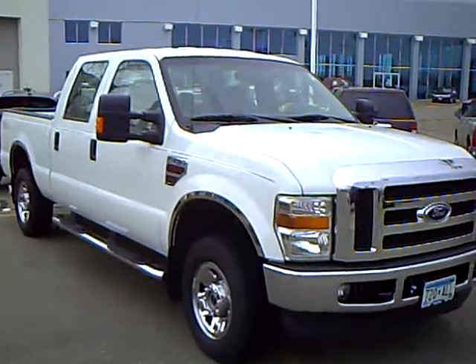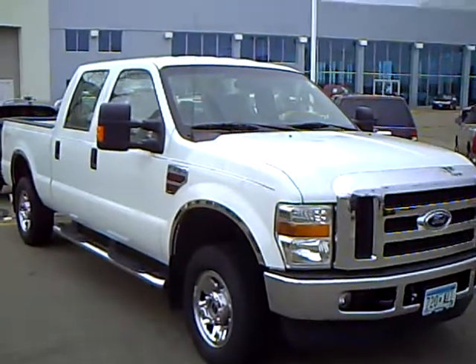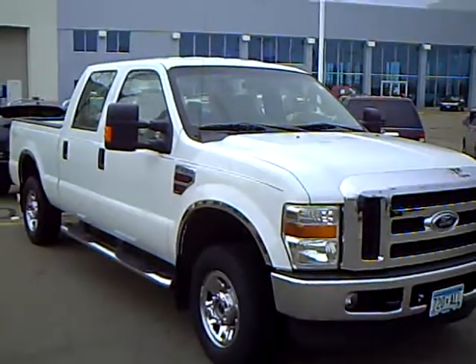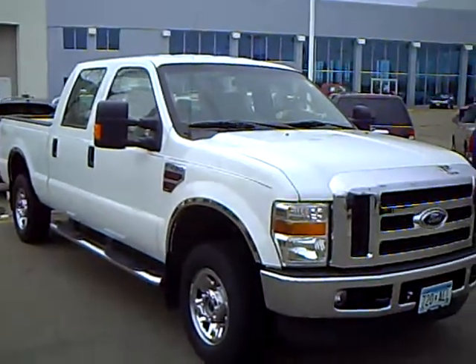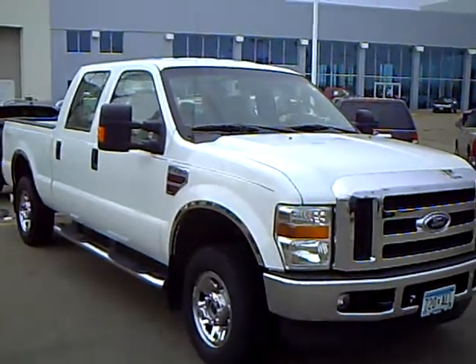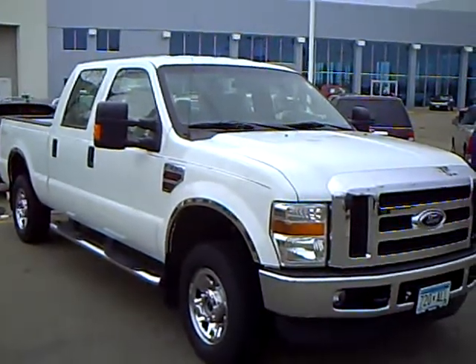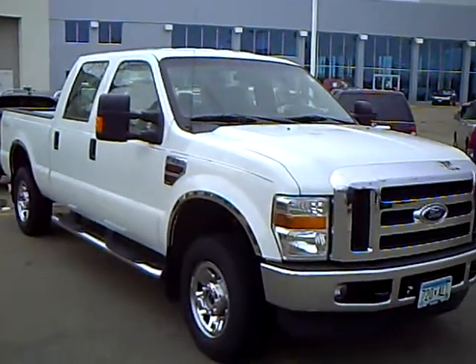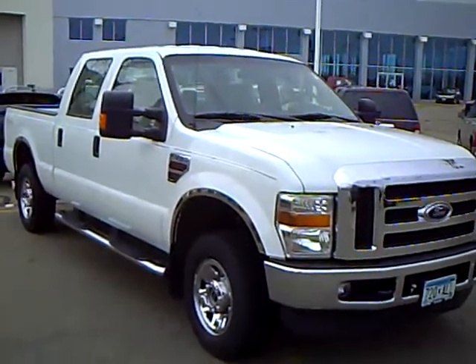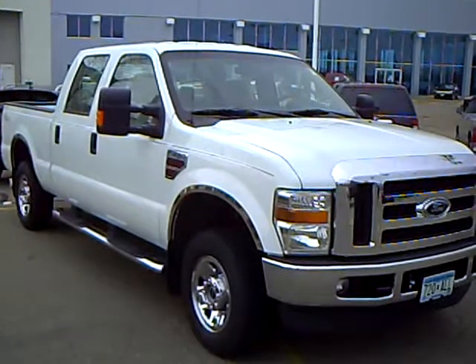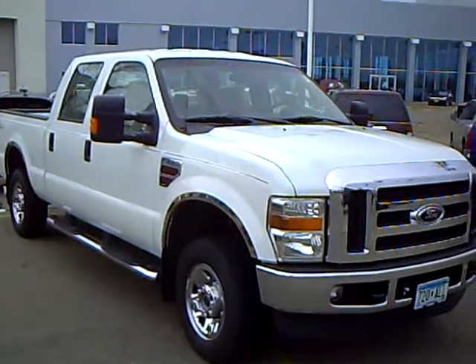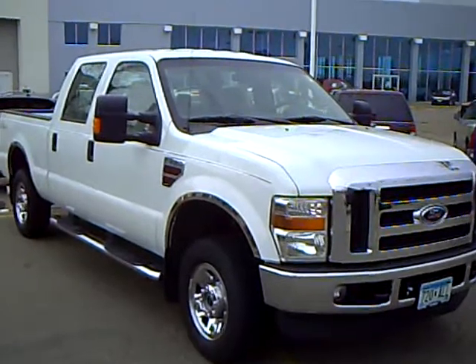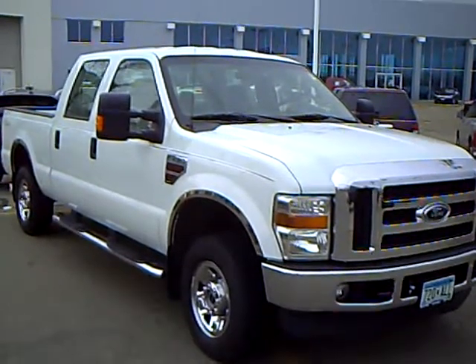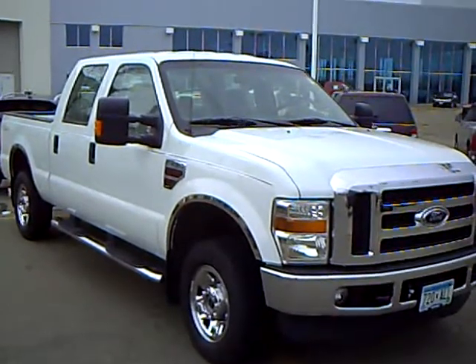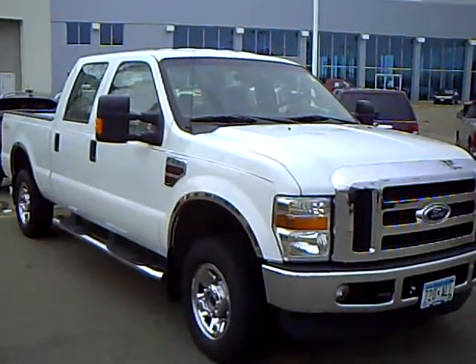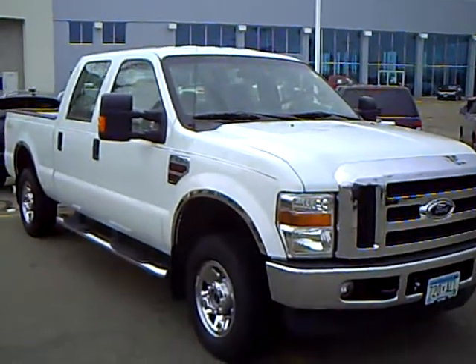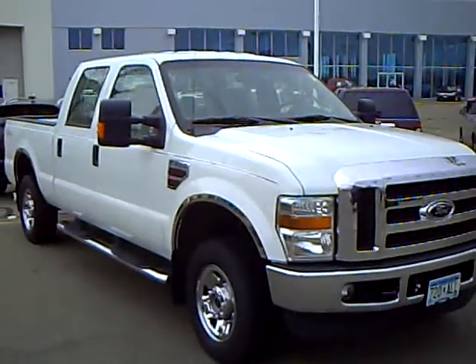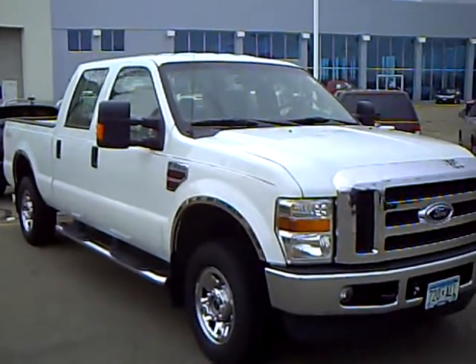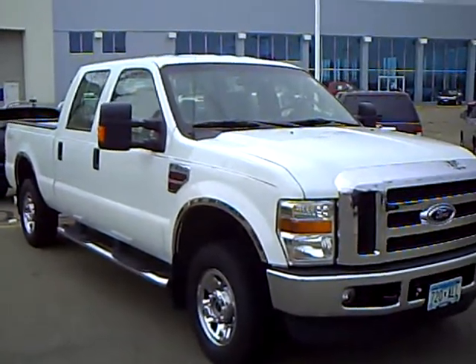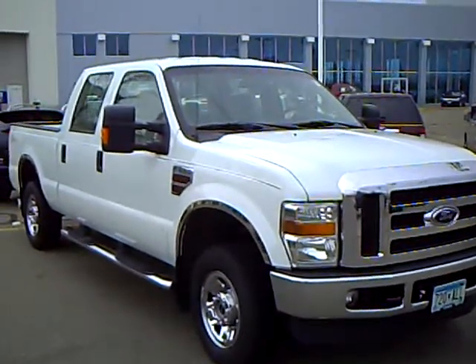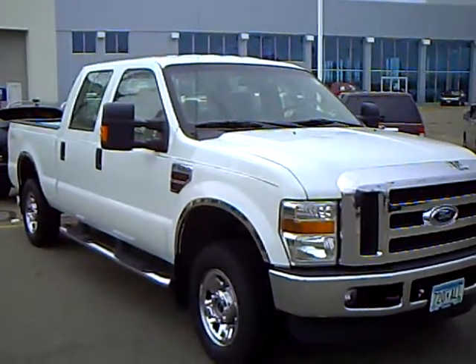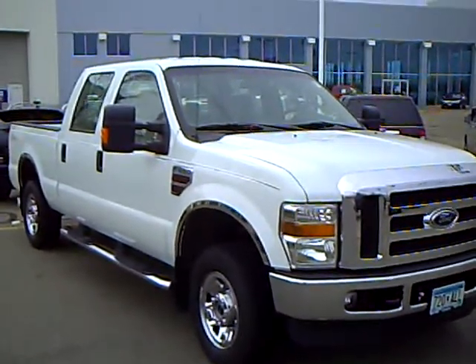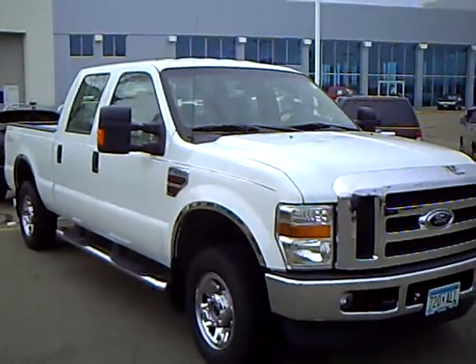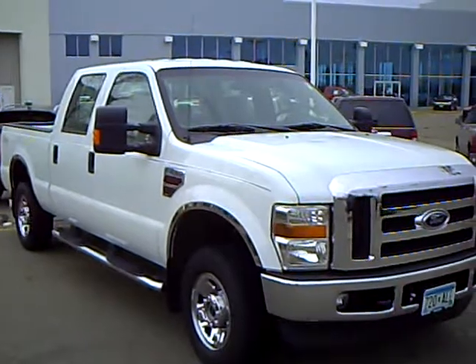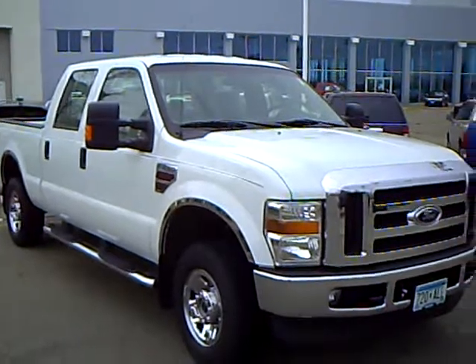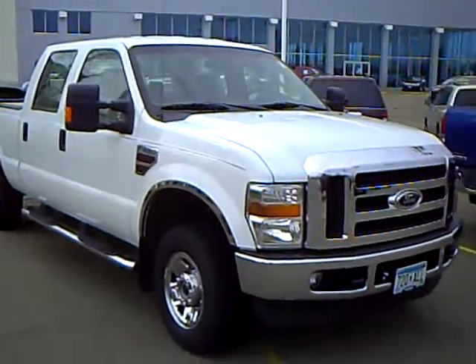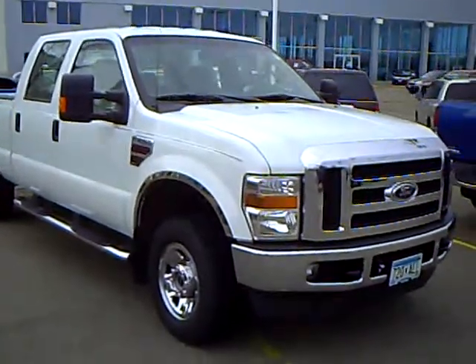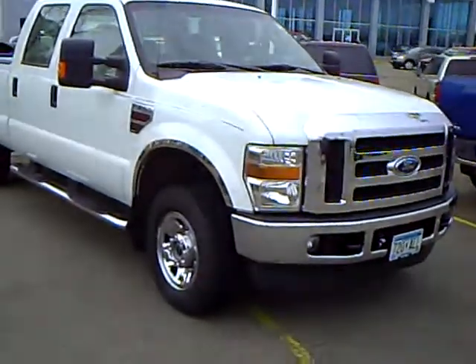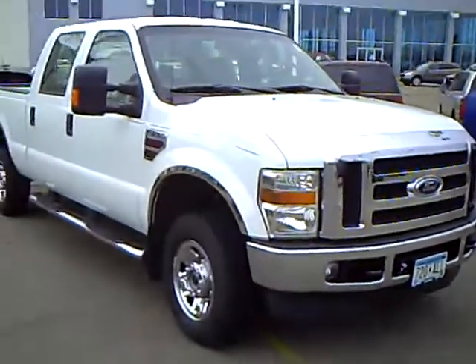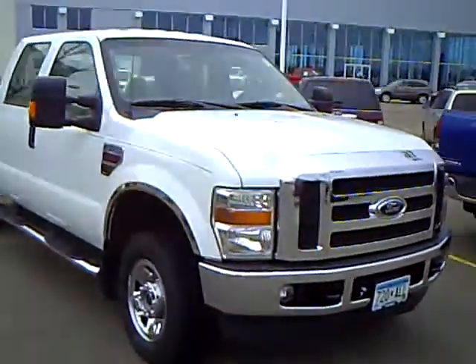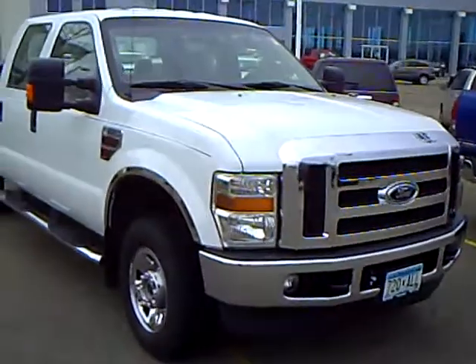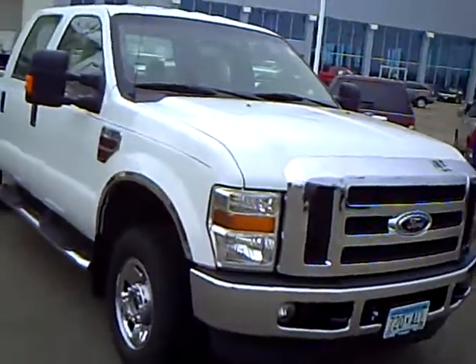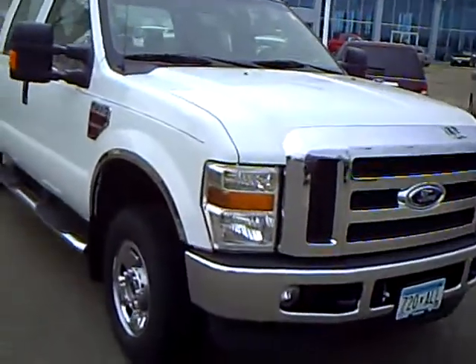Hello, my name is Jim Hitter. I'm at Mills Ford in Brainerd and I got a 2008 Ford F-250, stock number 1F100242C, white in color.